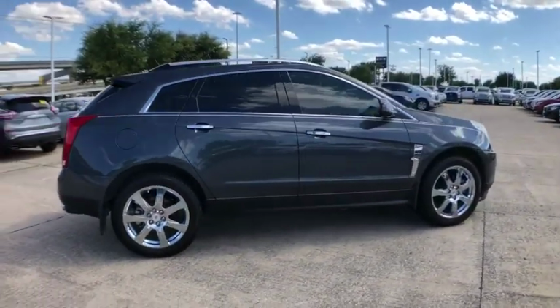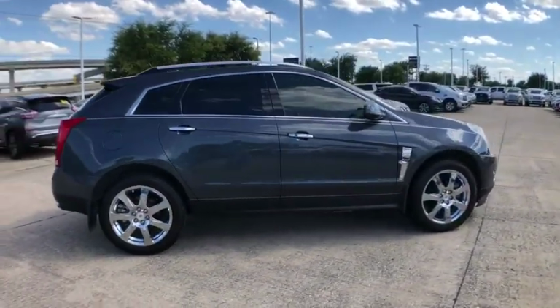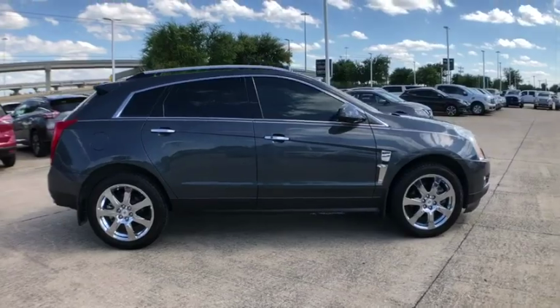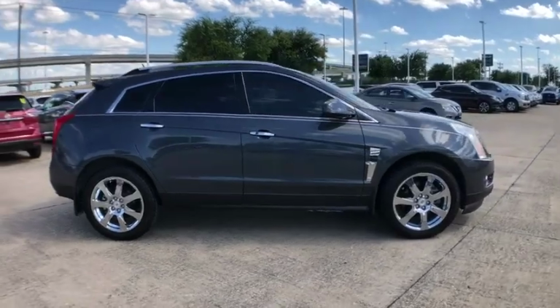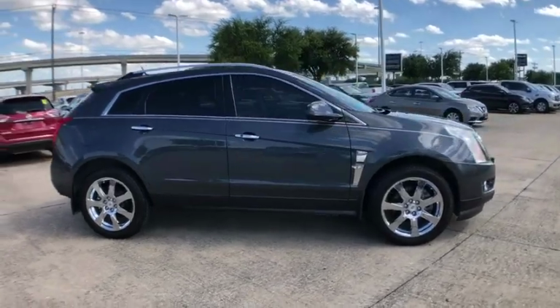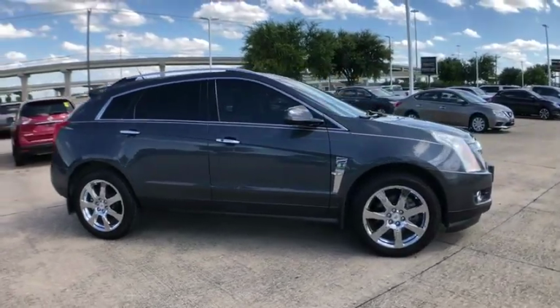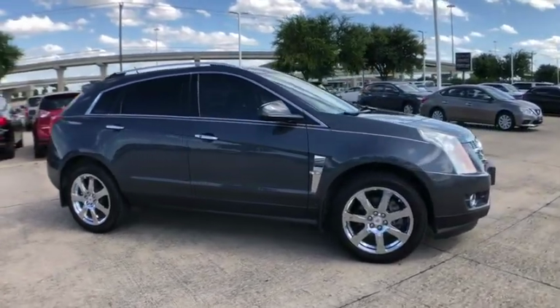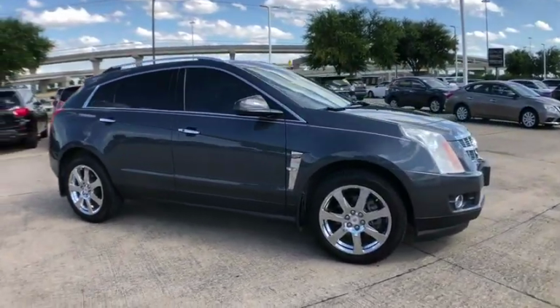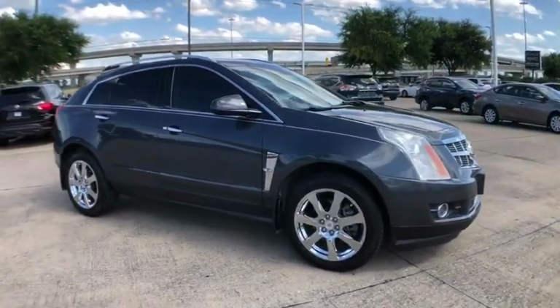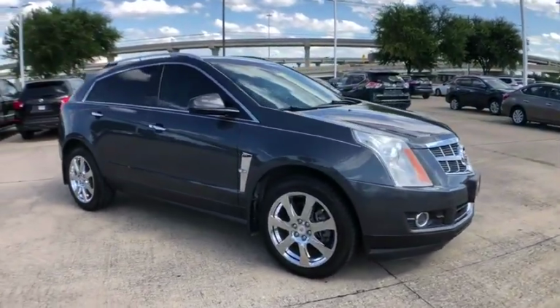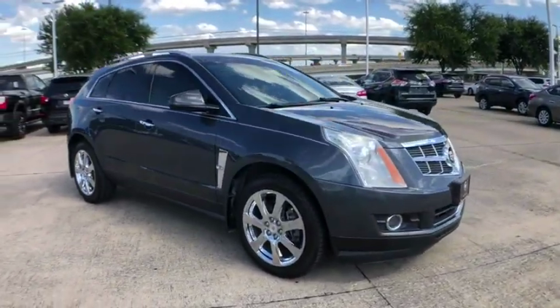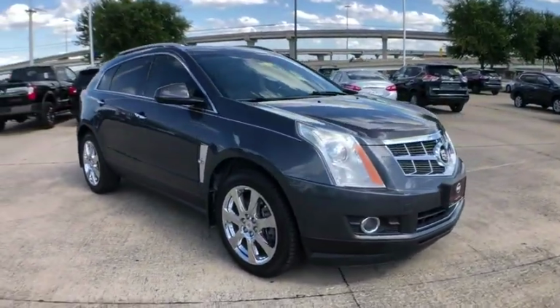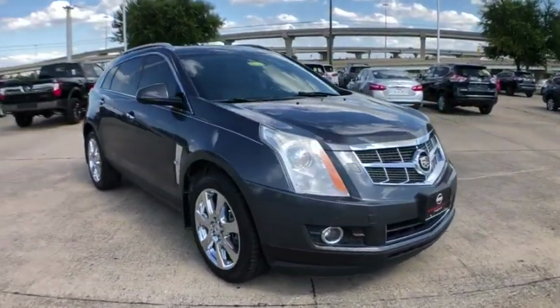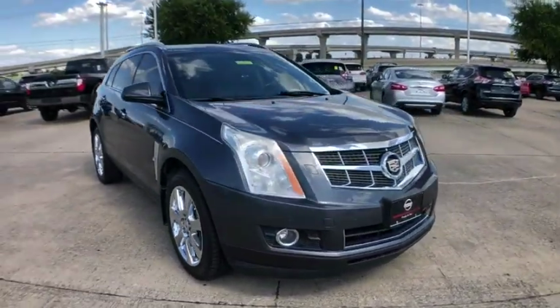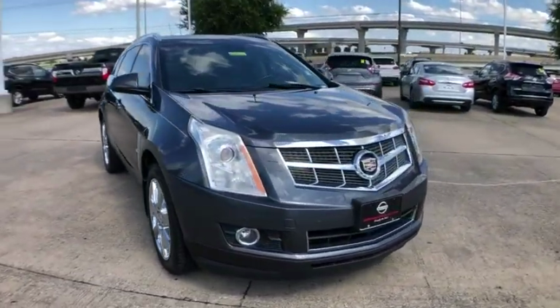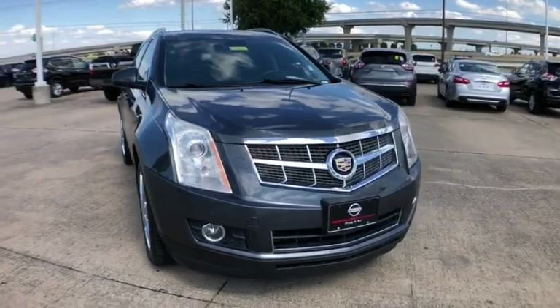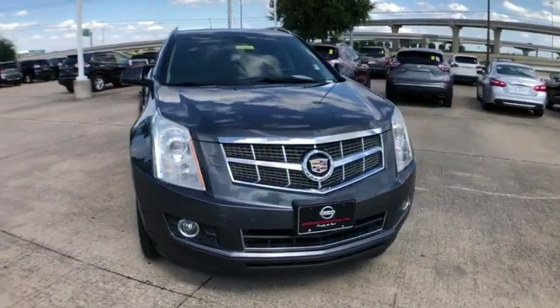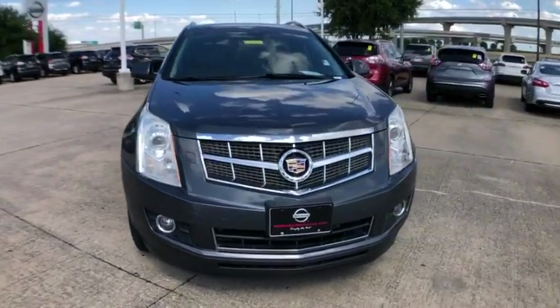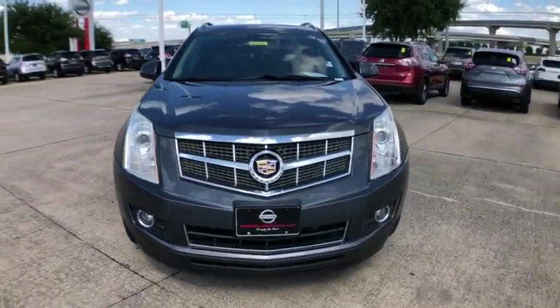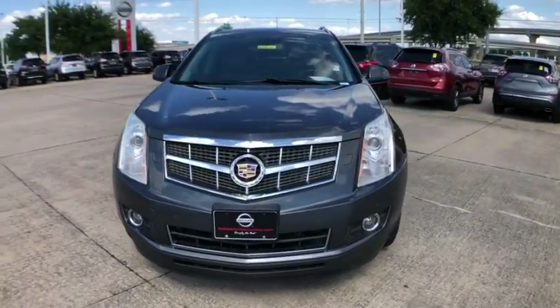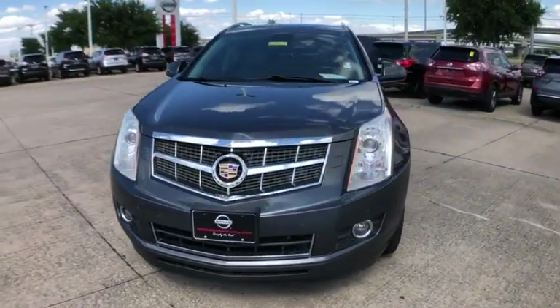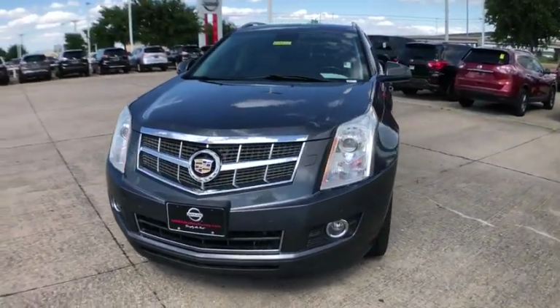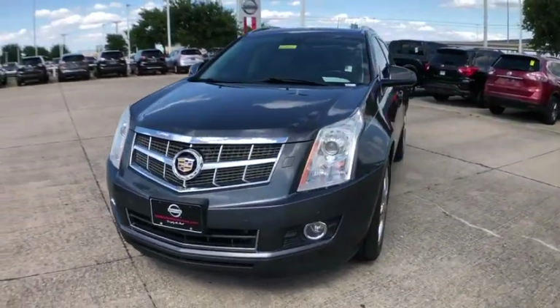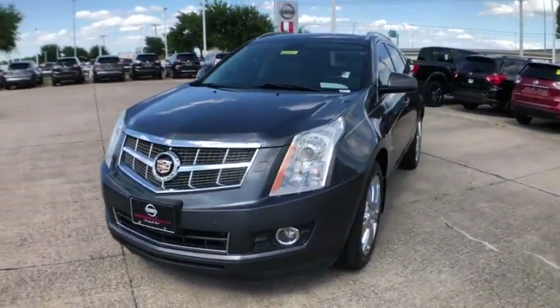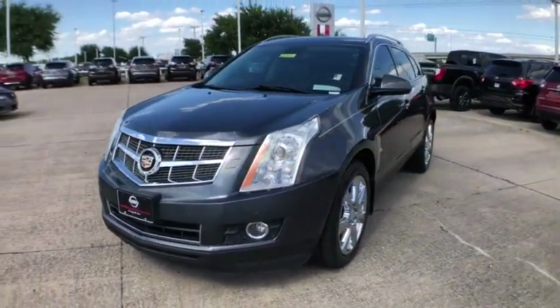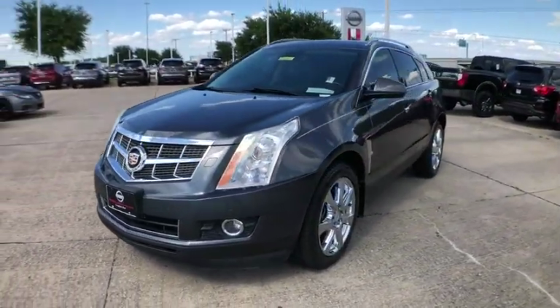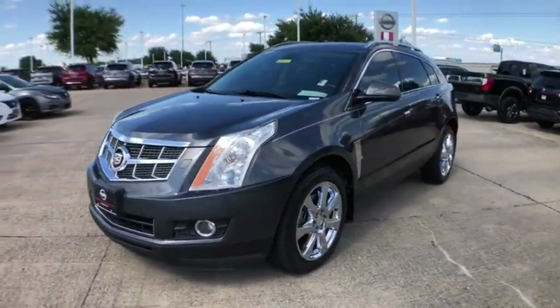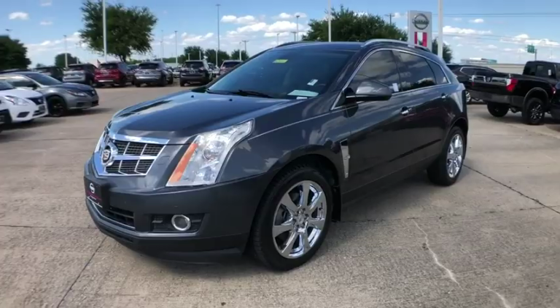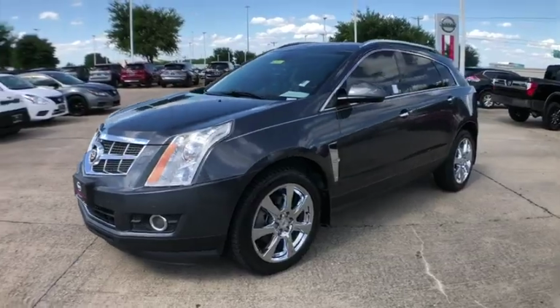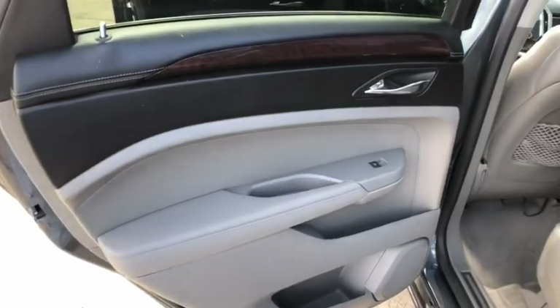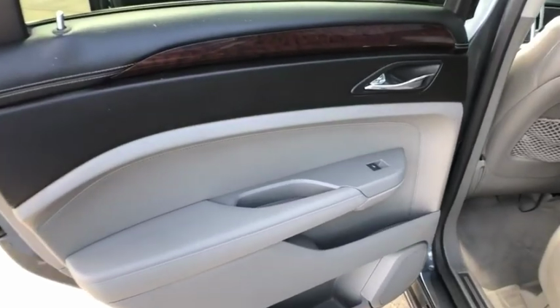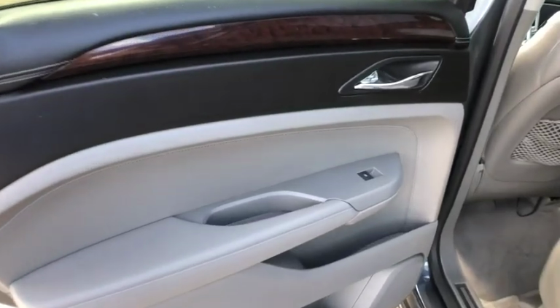Luxury lovers will delight in the new stylish handcrafted cabin. And for technology lovers, the list of high-tech features is too long to list. This vehicle has less than 125,000 miles.